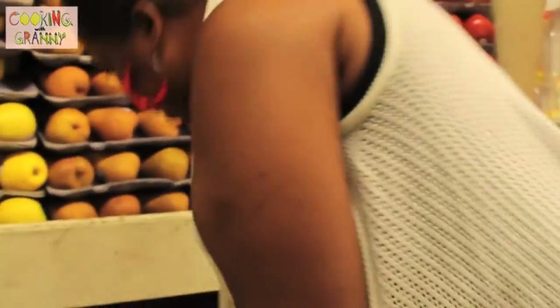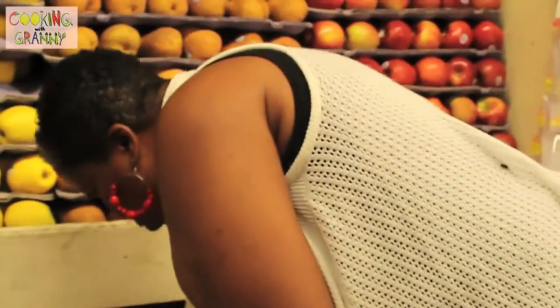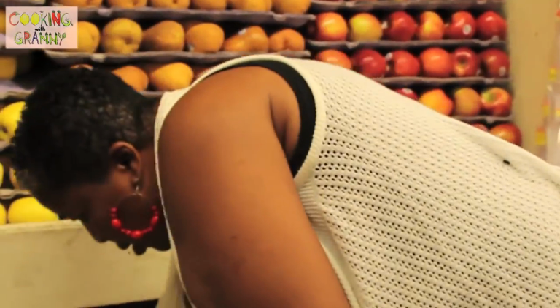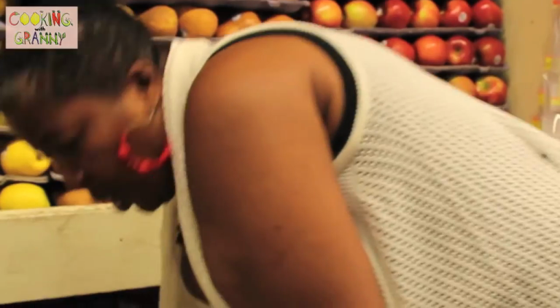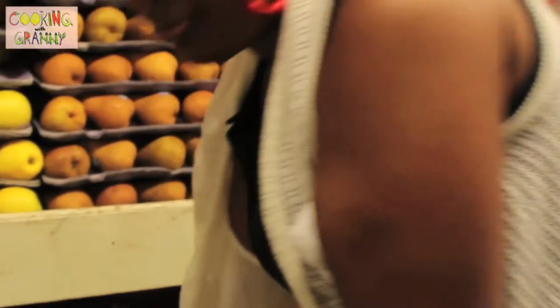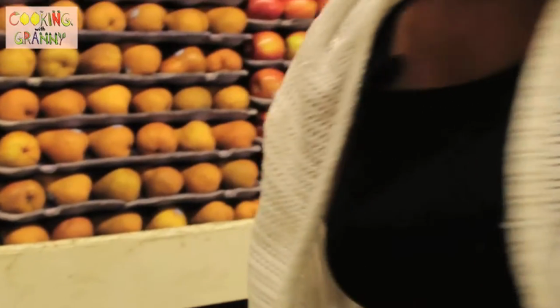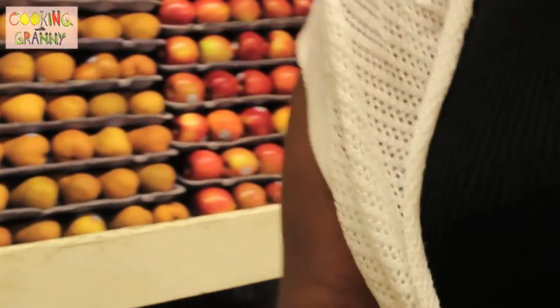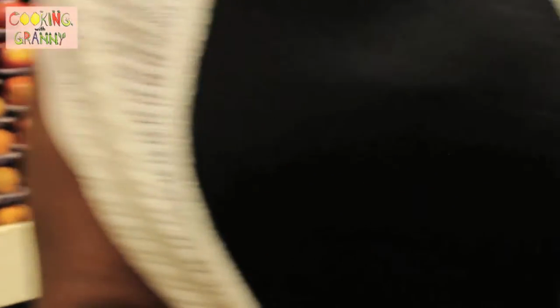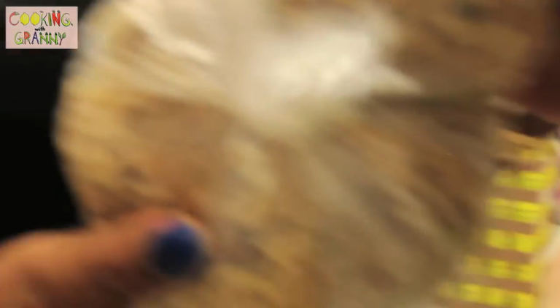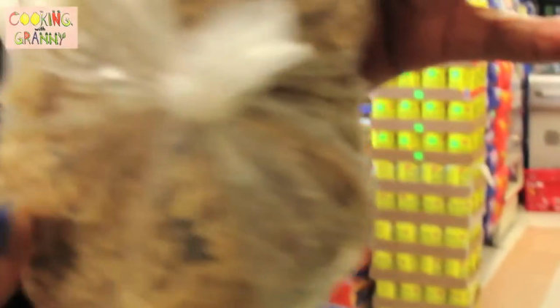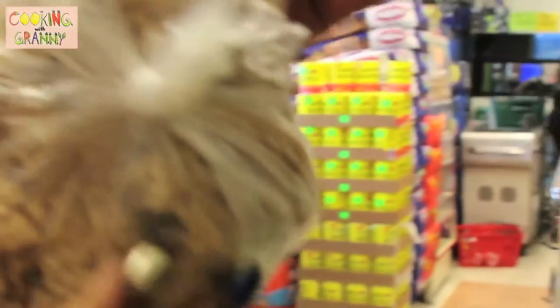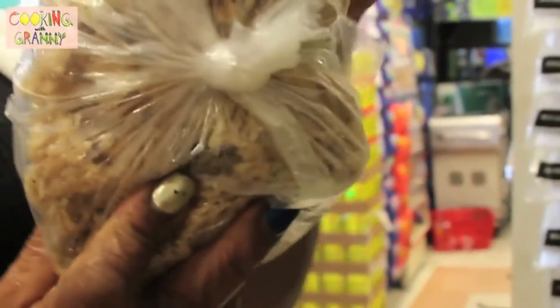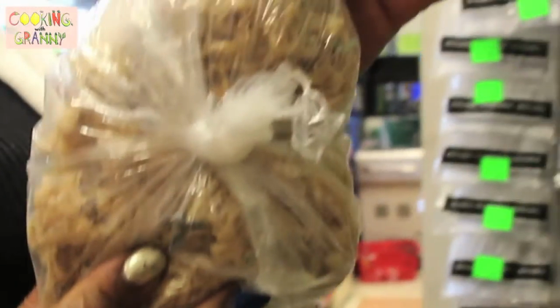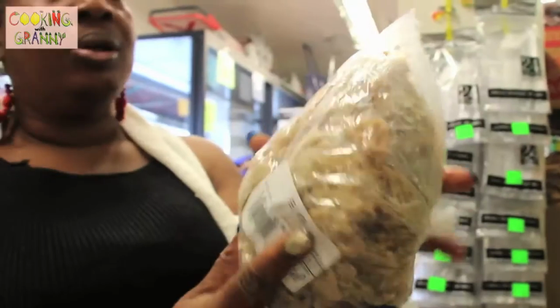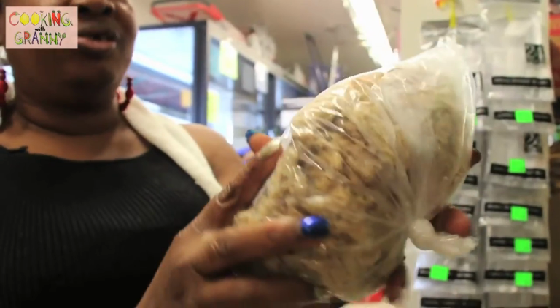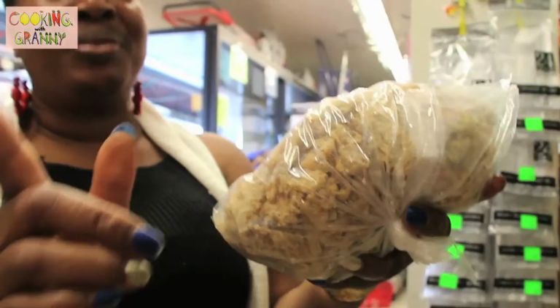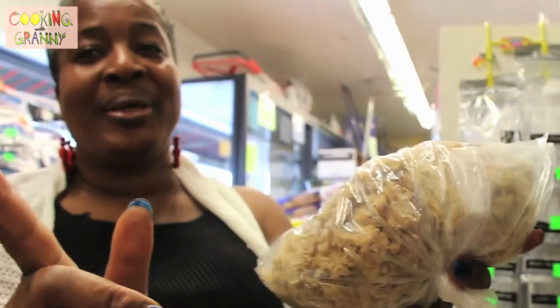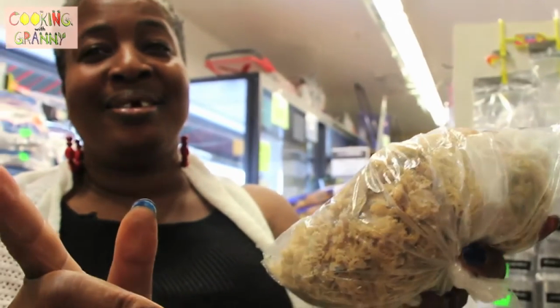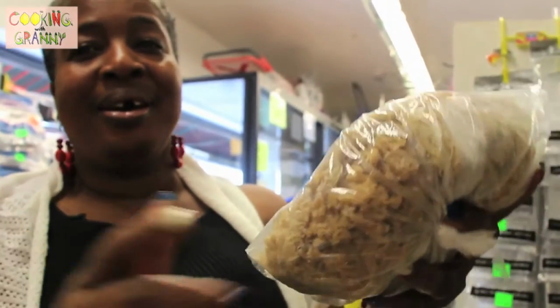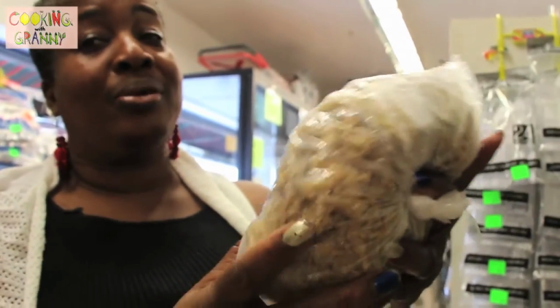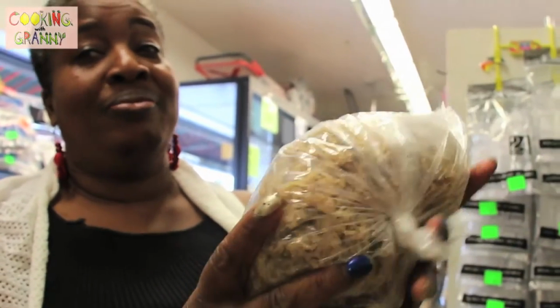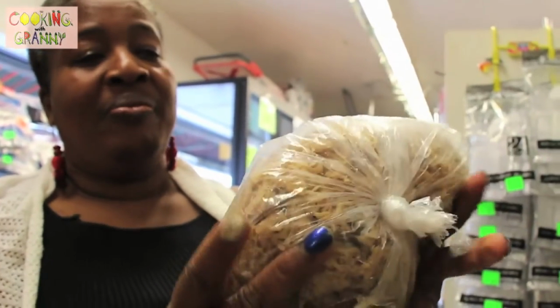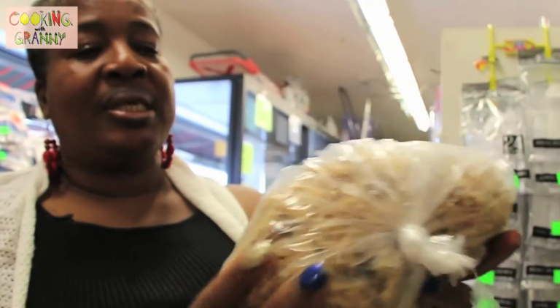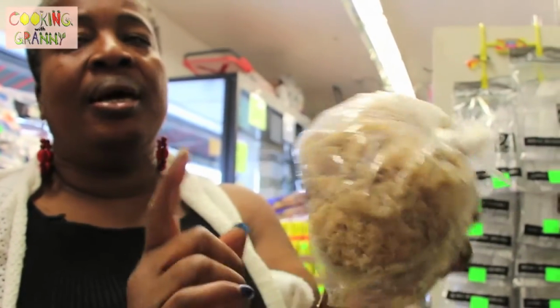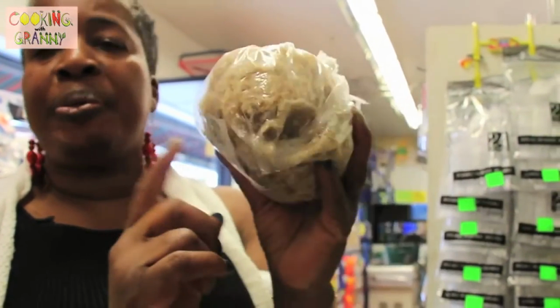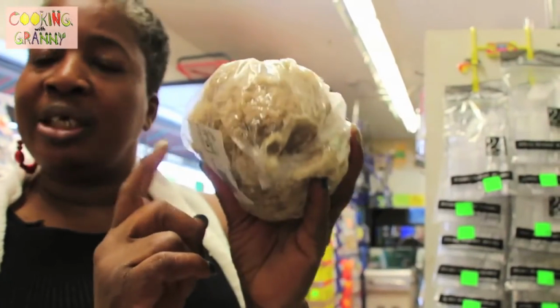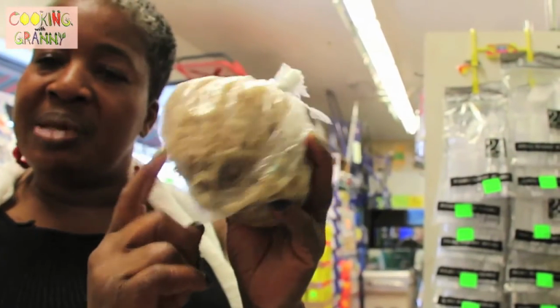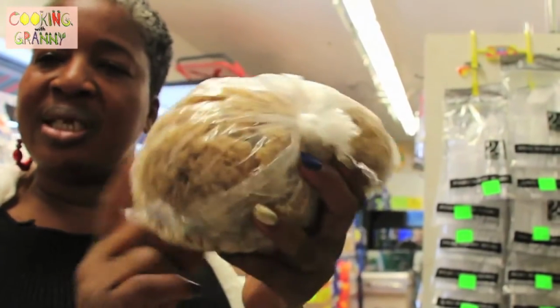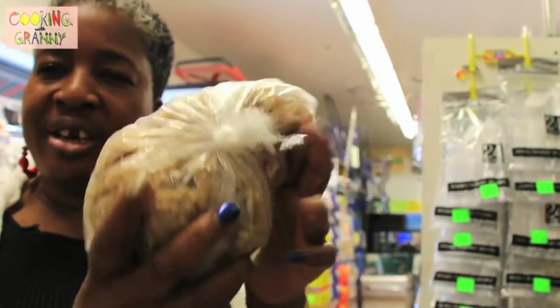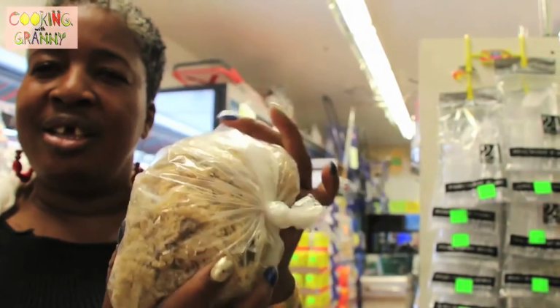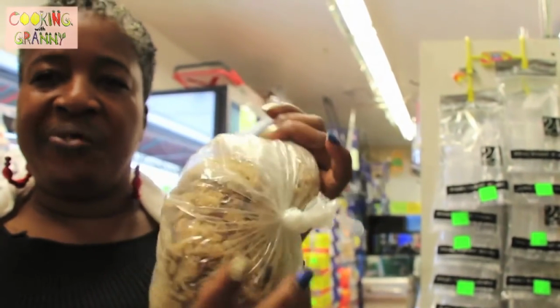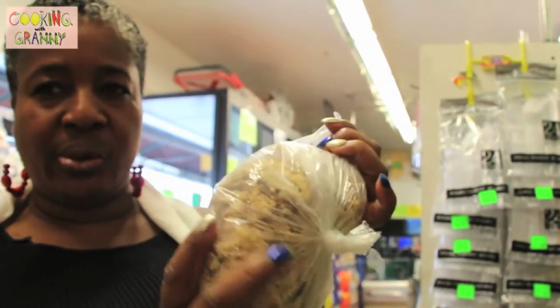This is what you call Irish moss, or sea moss. I had a sea moss drink and I didn't like it. Trust me, I'm going to make you some. Because the preparation to make sea moss — you really have to know what you're doing.